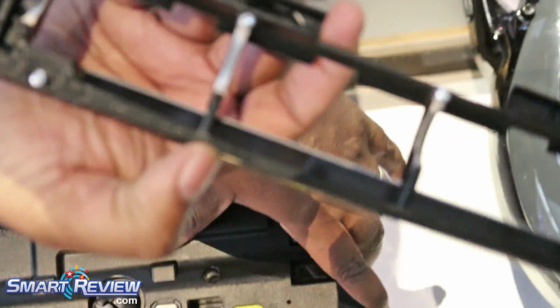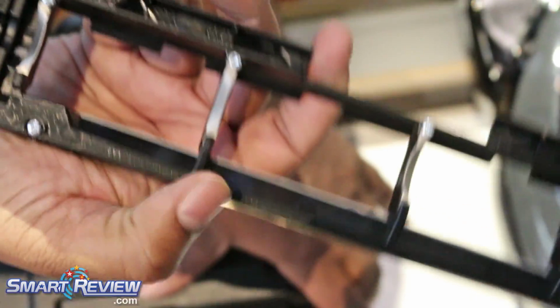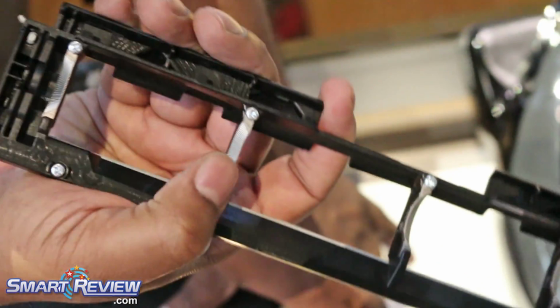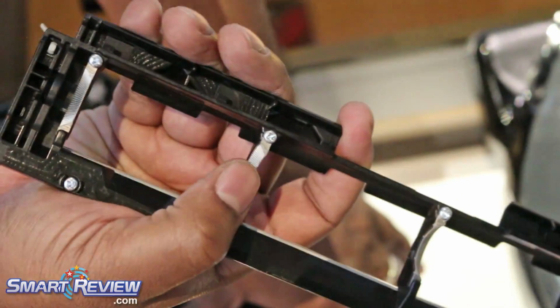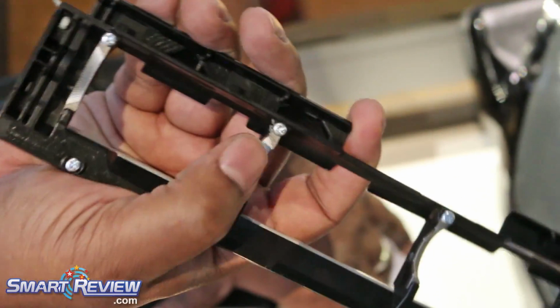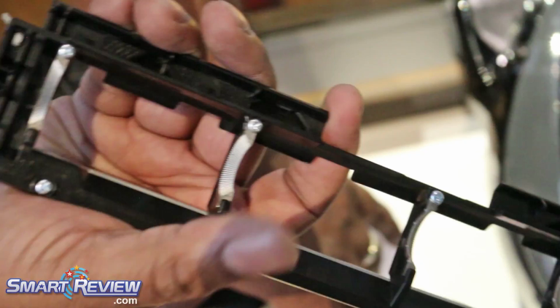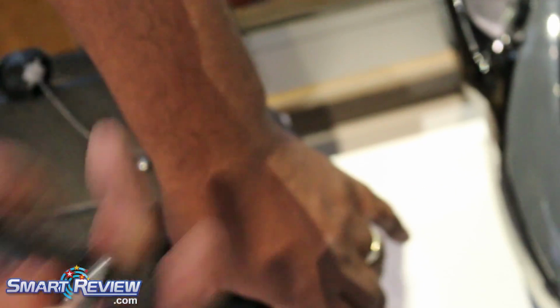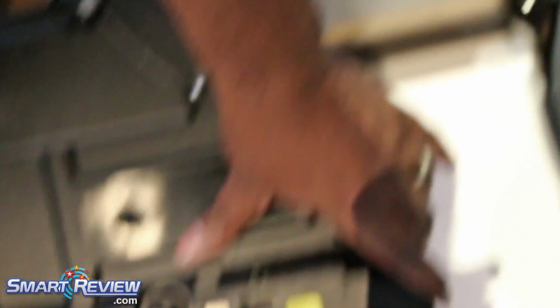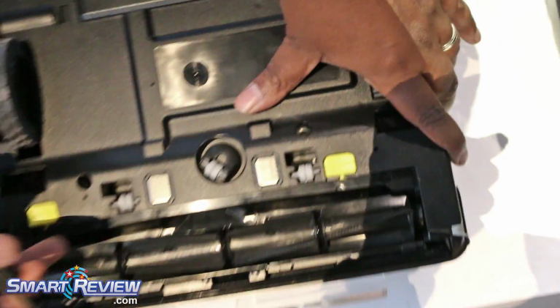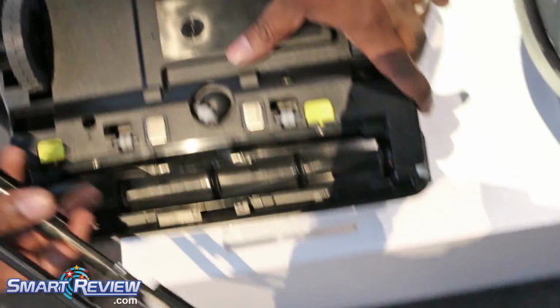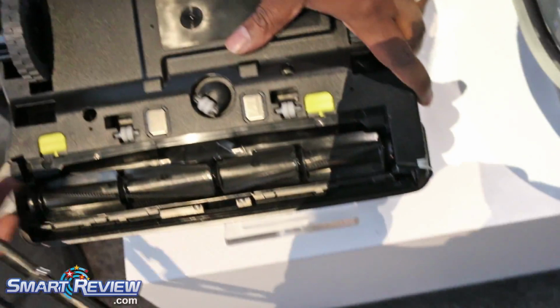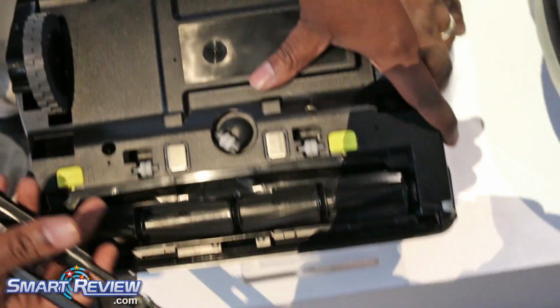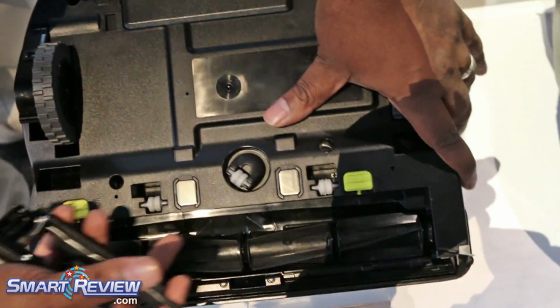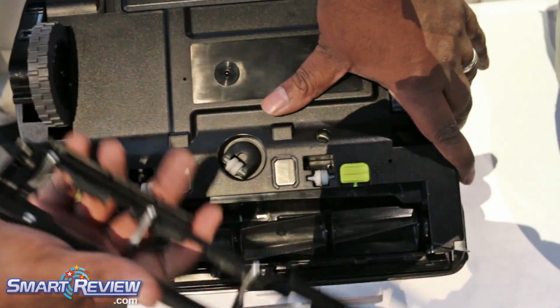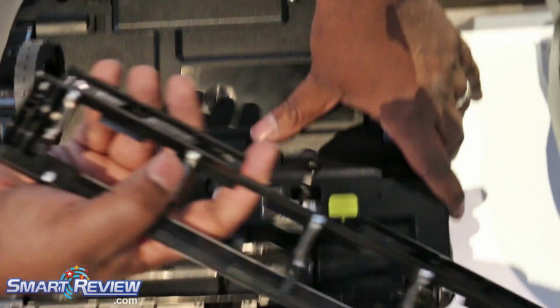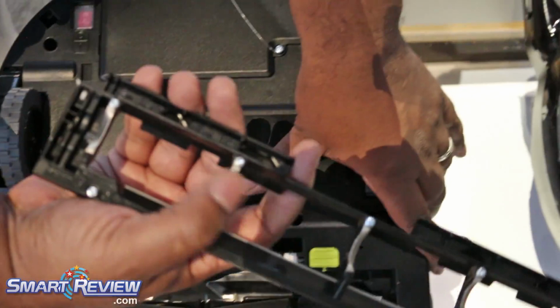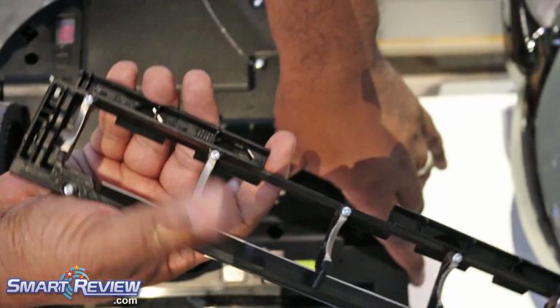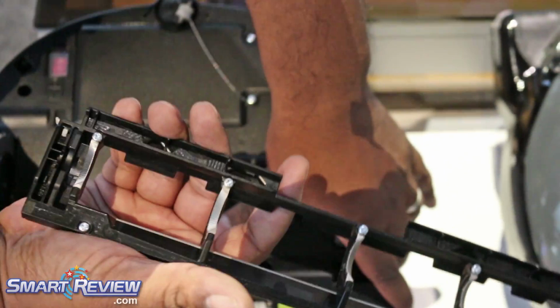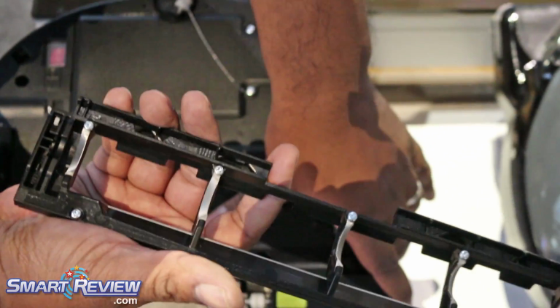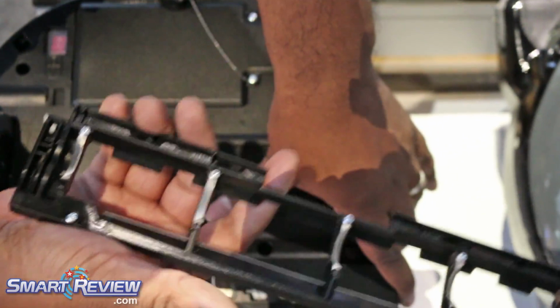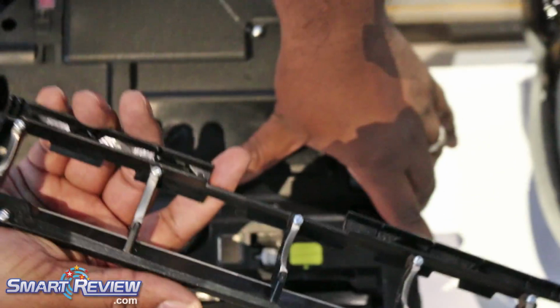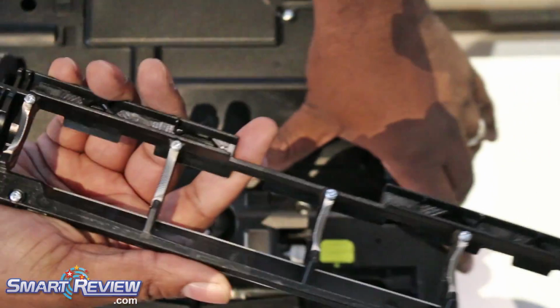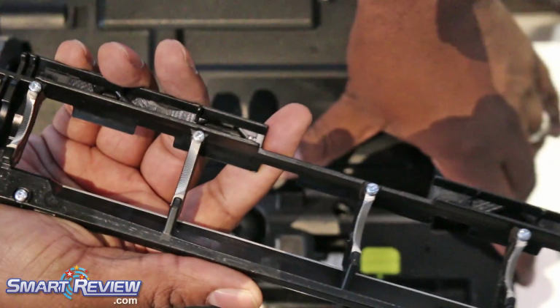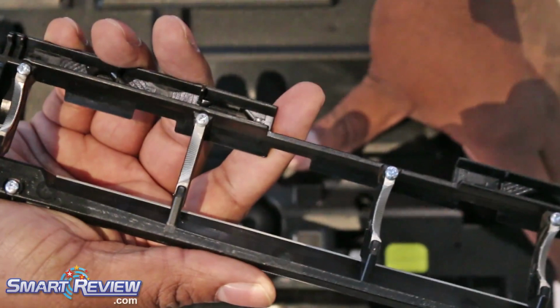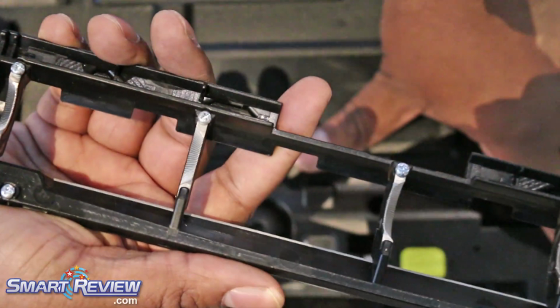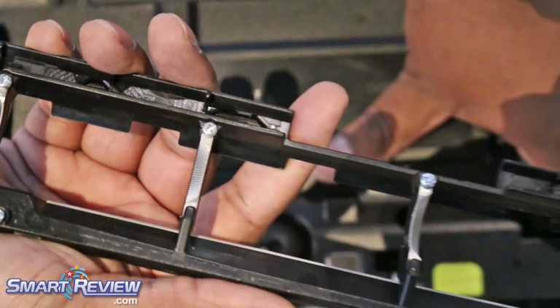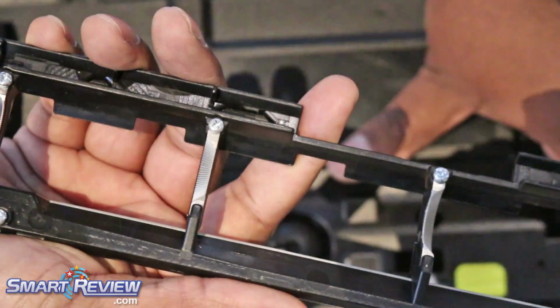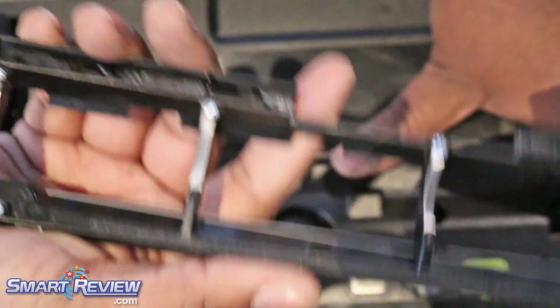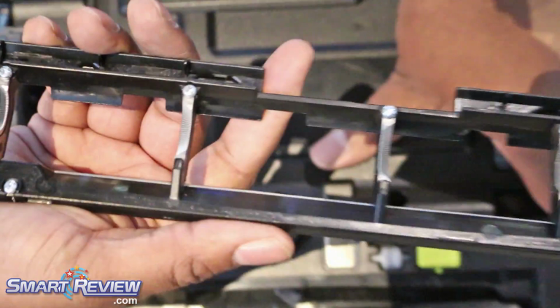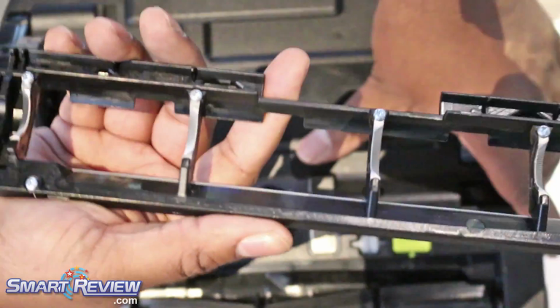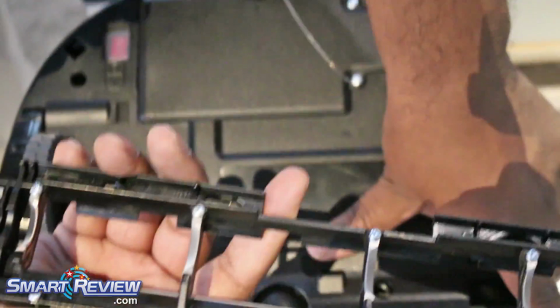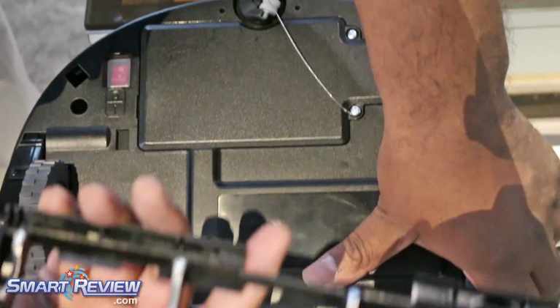You see those teeth? This brush is designed to pull the pet hair into the middle and grind it up. So it's a self-cleaning brush.